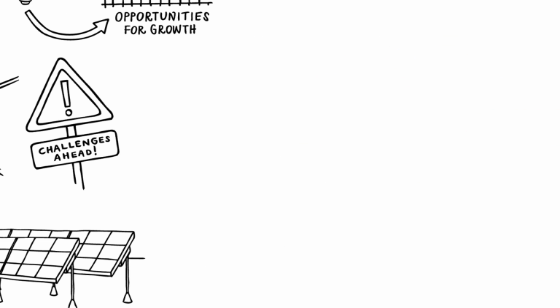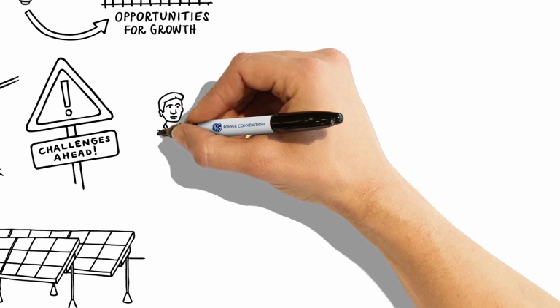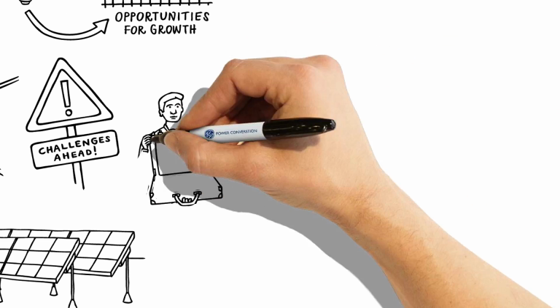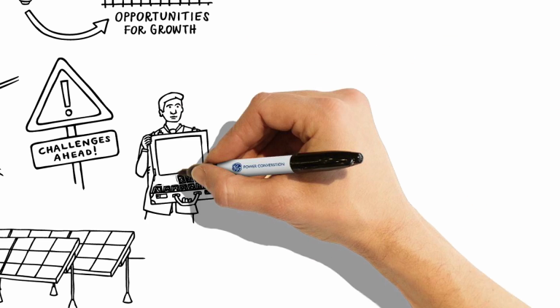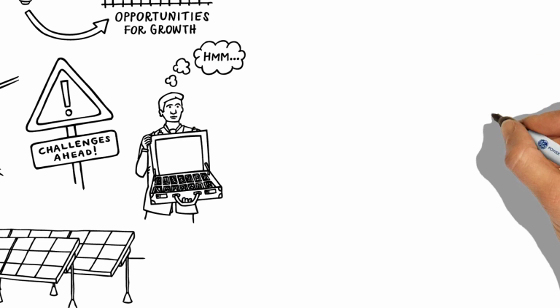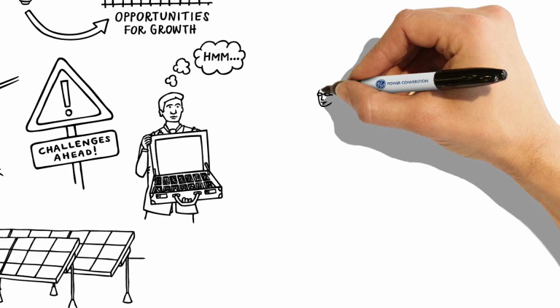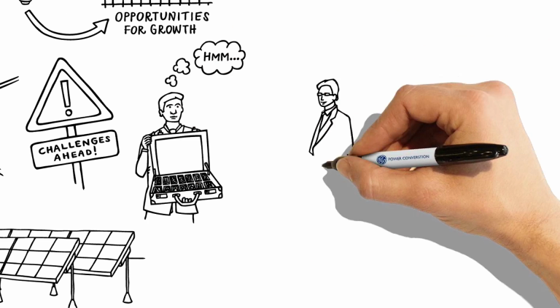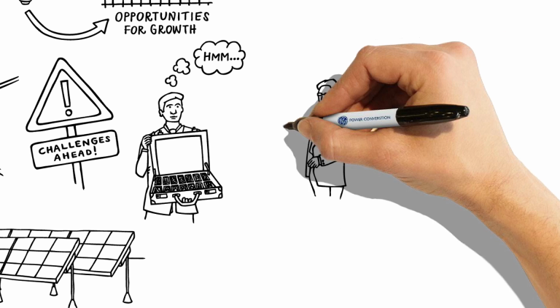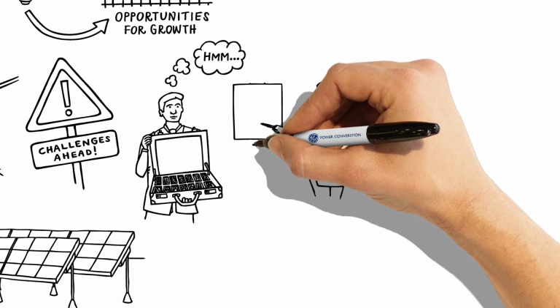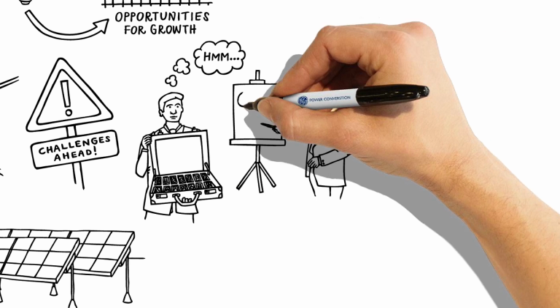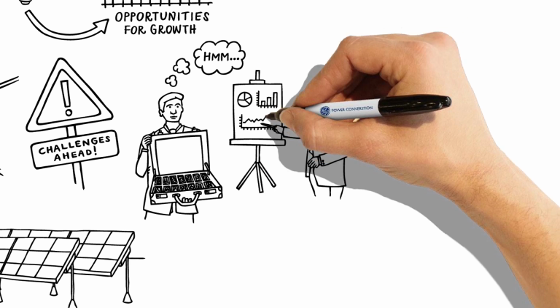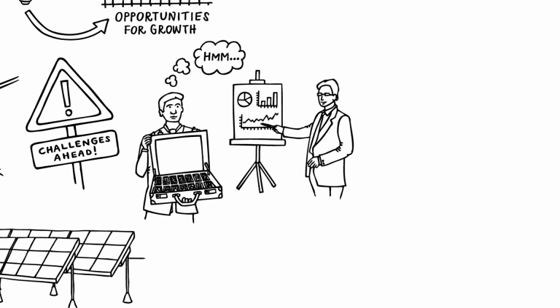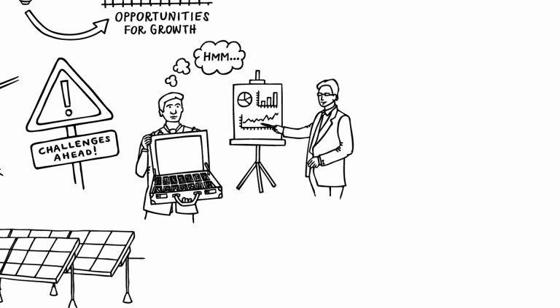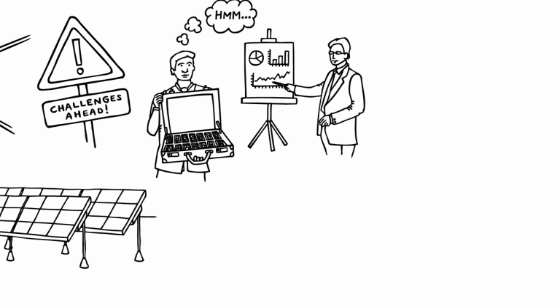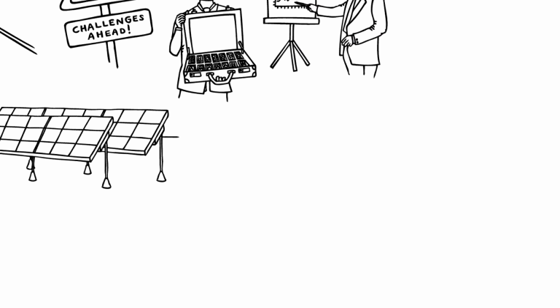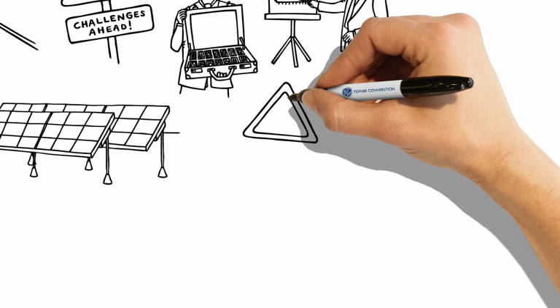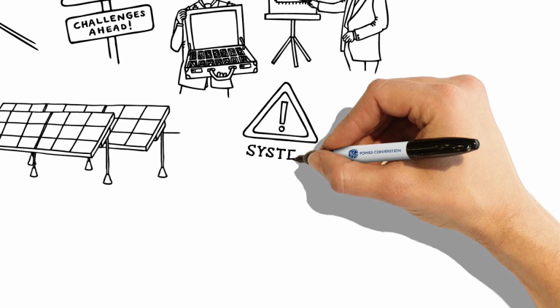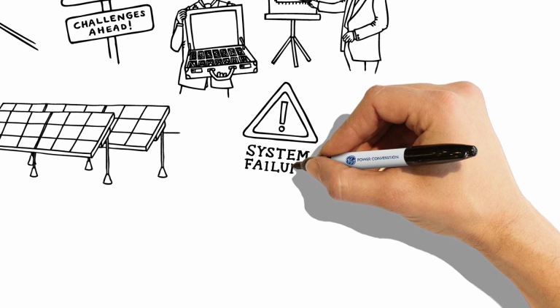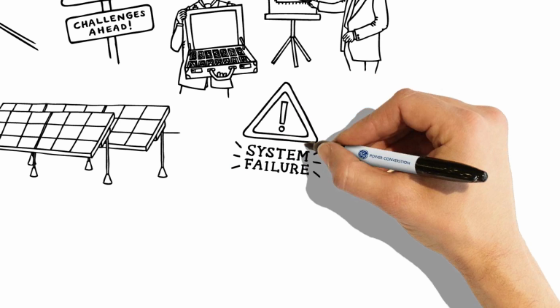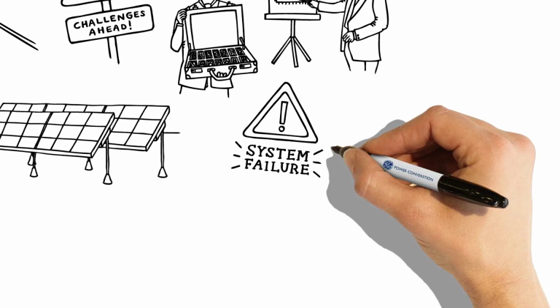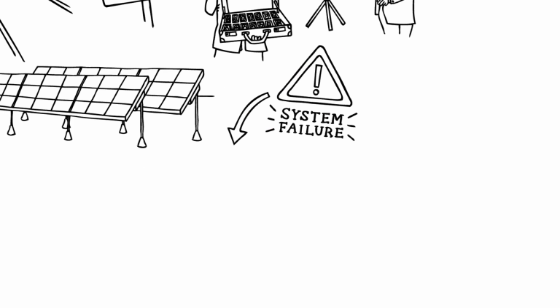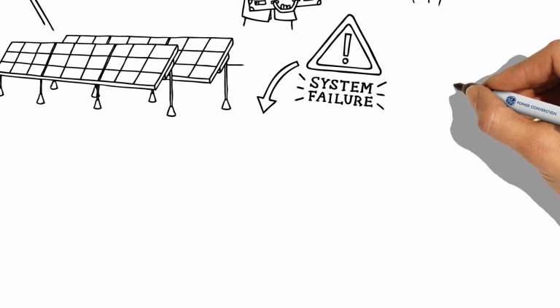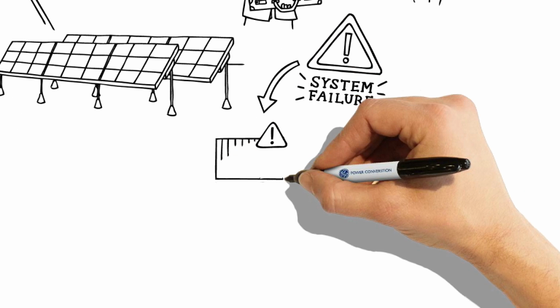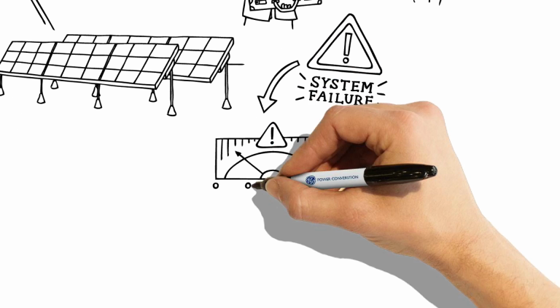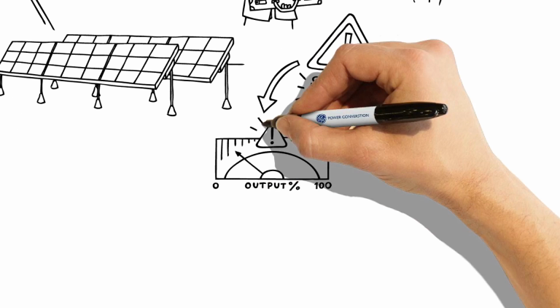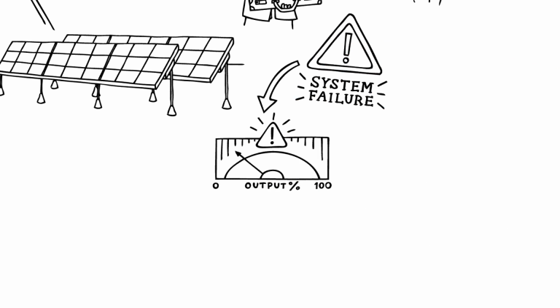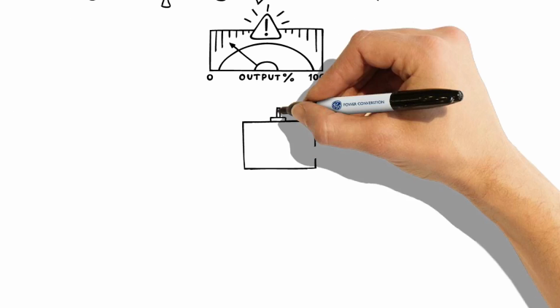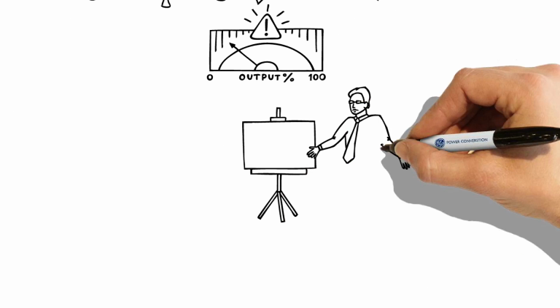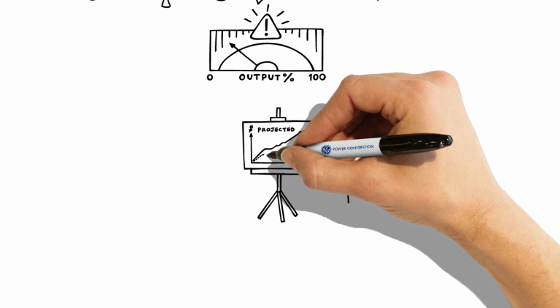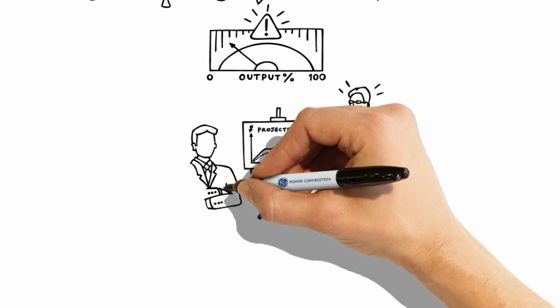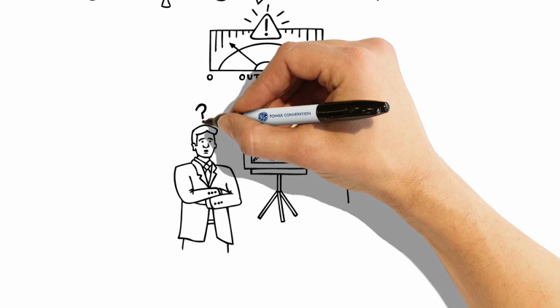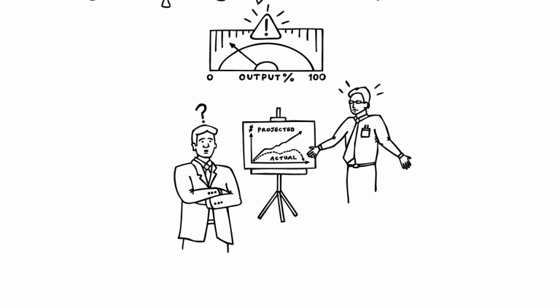To maintain credibility with investors, solar power plants must perform as projected. Some current solar power plant technology isn't as reliable as it could be, and when a plant unexpectedly stops generating electricity, revenue is lost, as are investor returns.